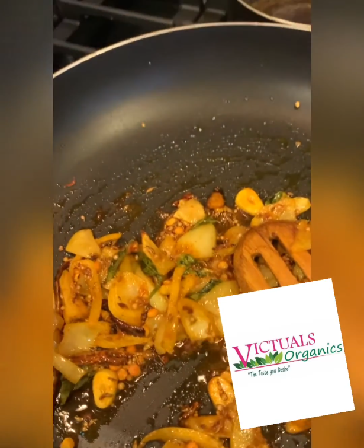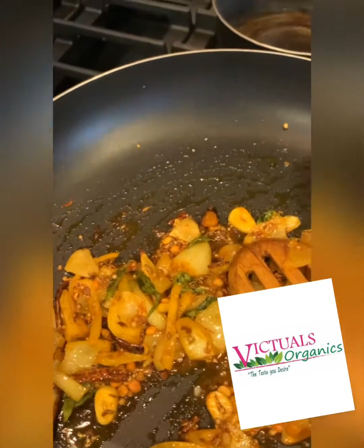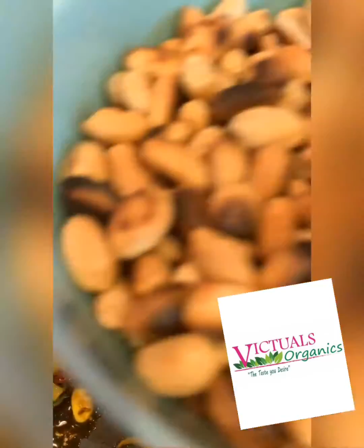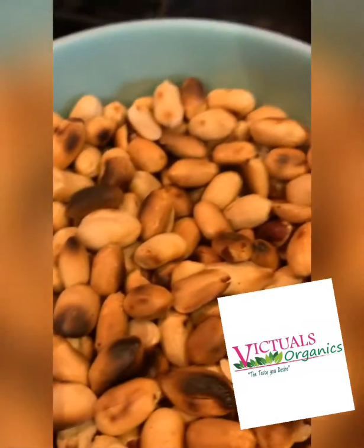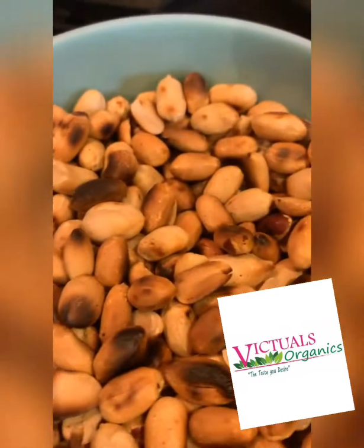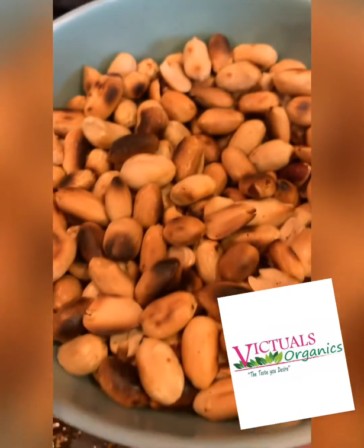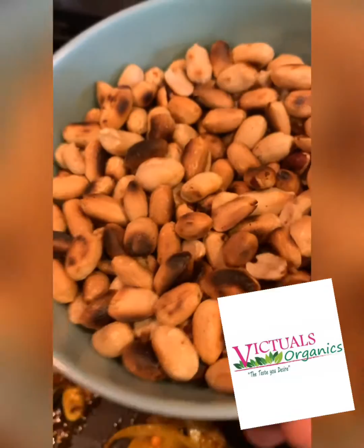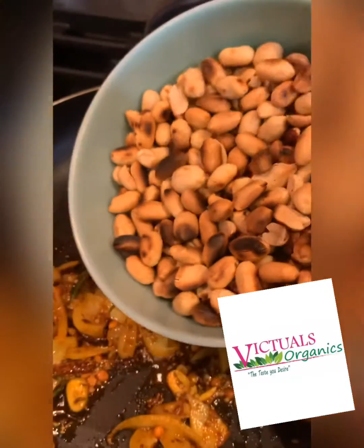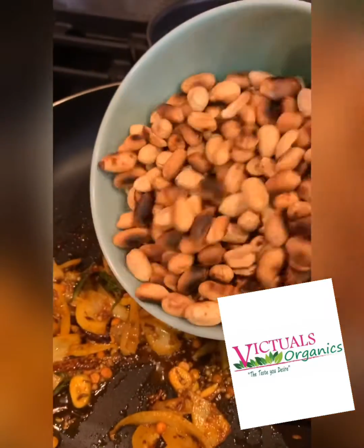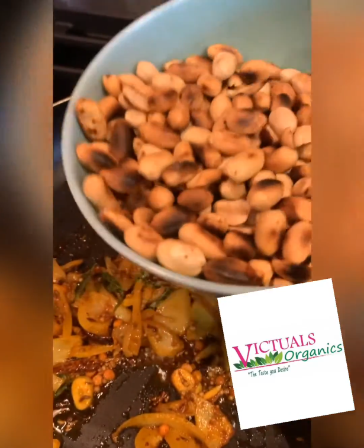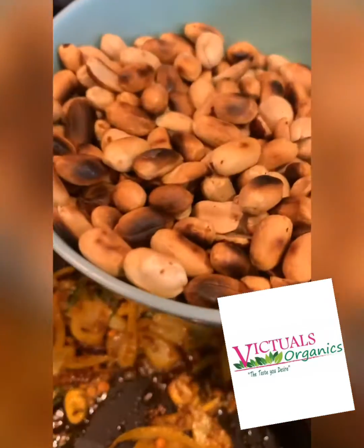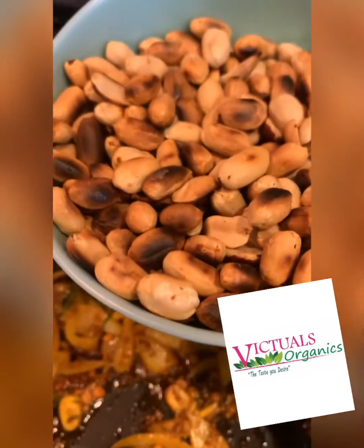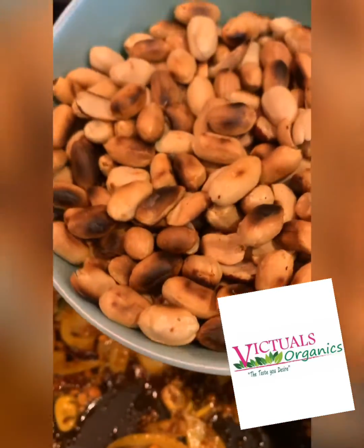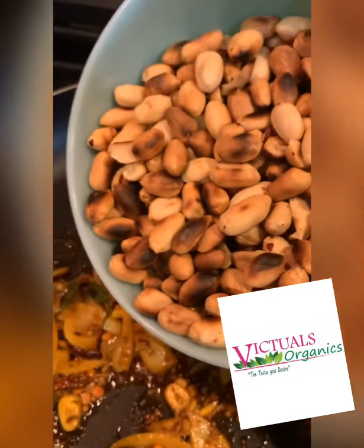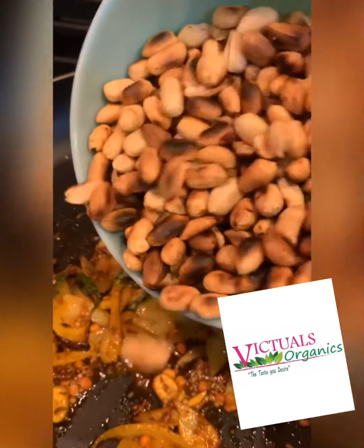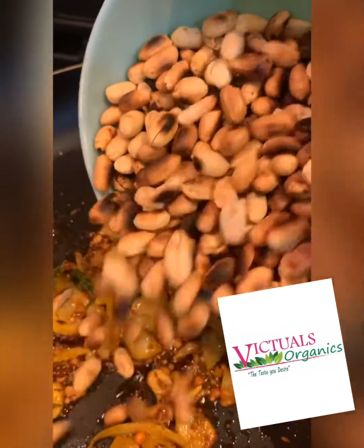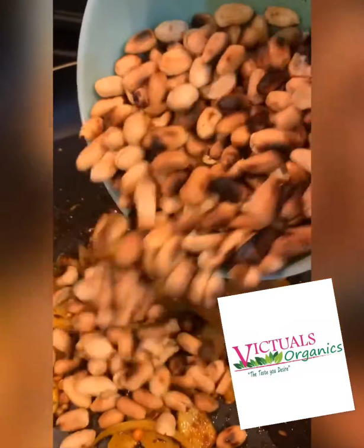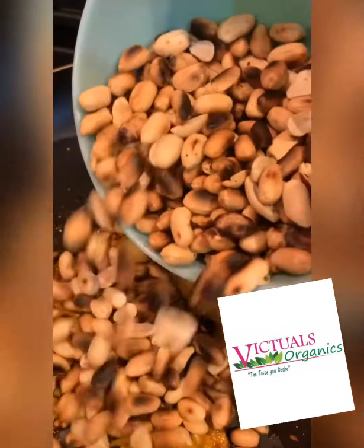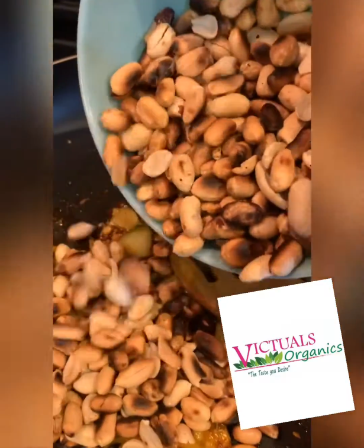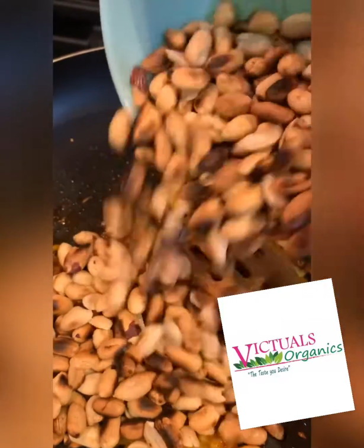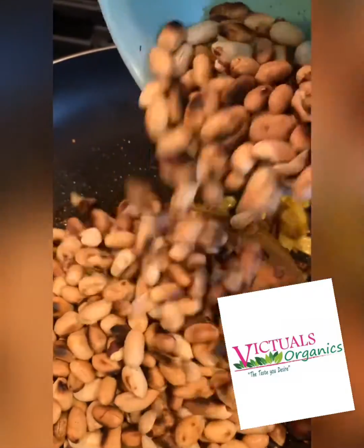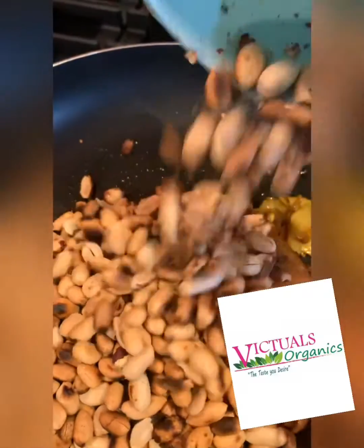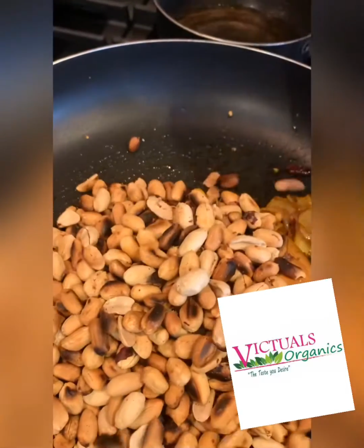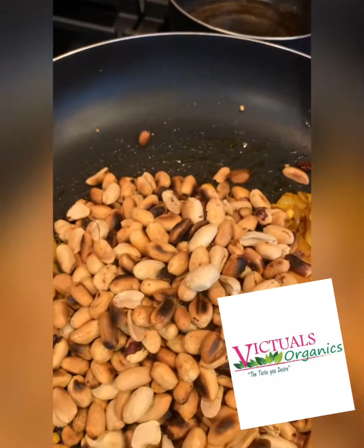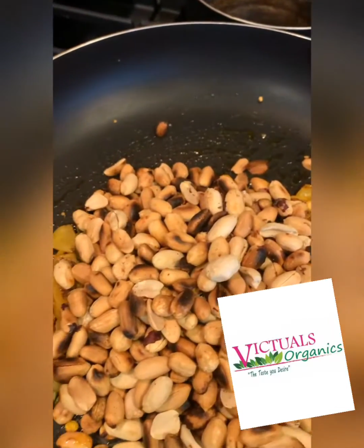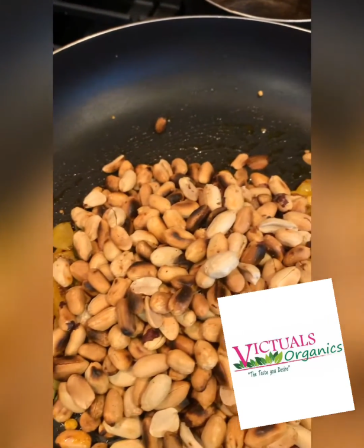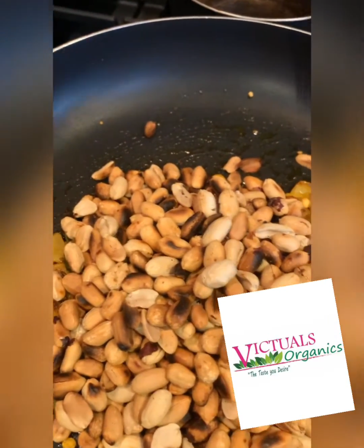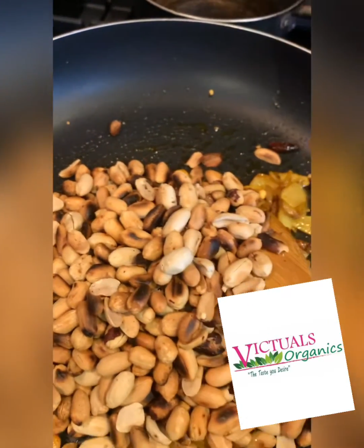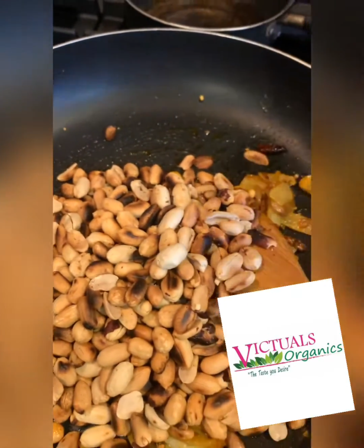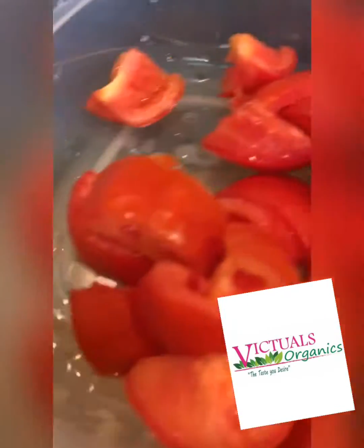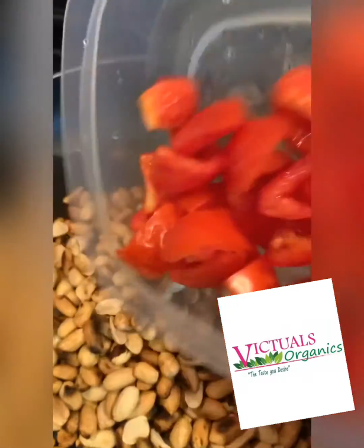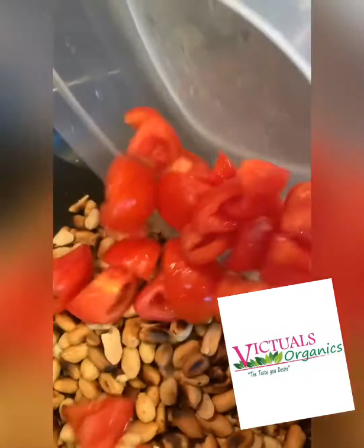Now I'm gonna add roasted peanuts that I roasted right before this in the same pan, and also tomatoes.